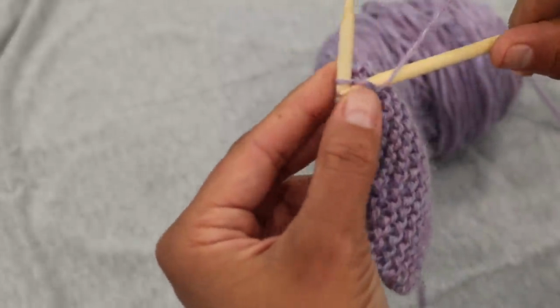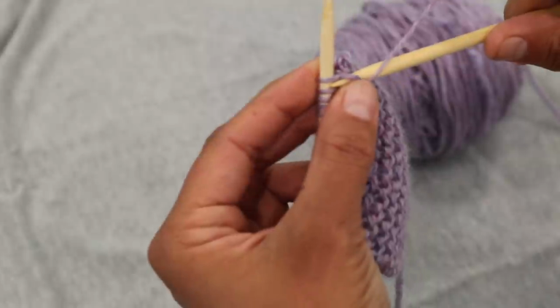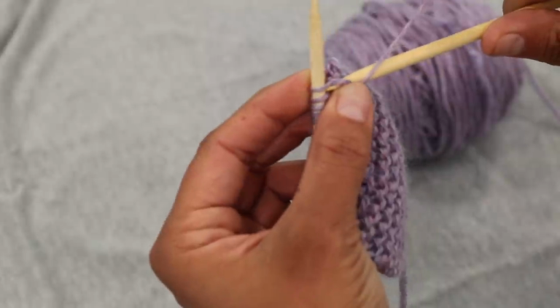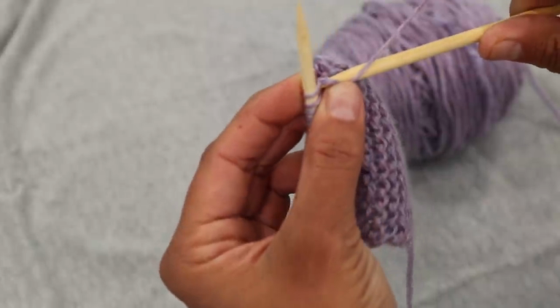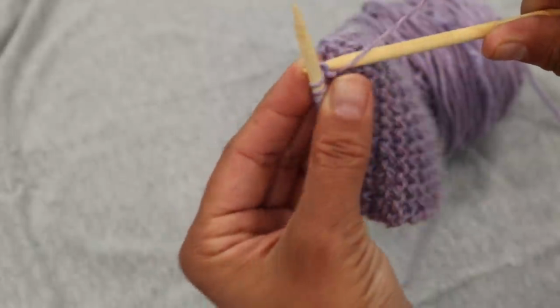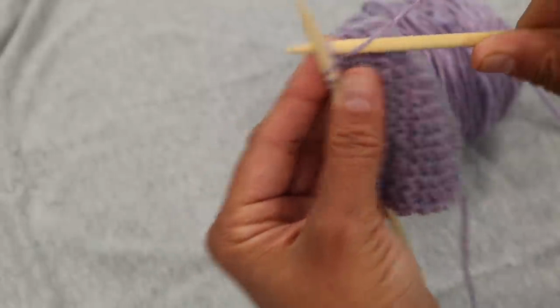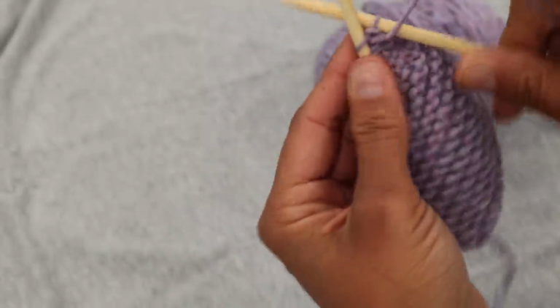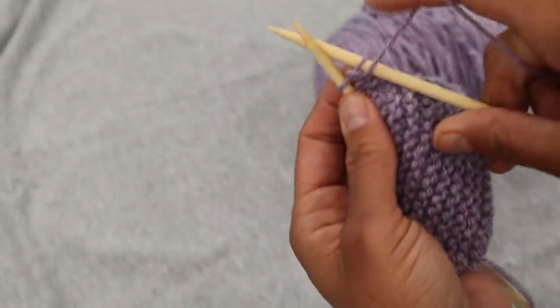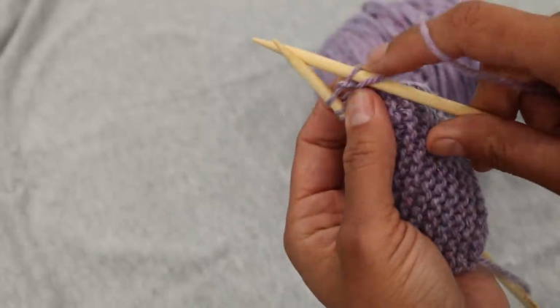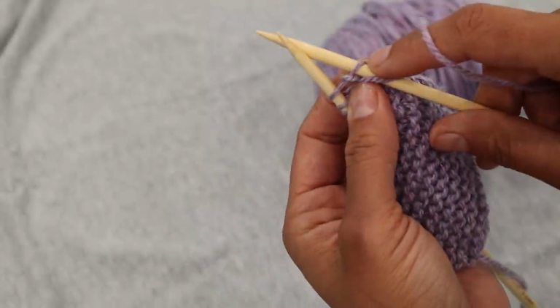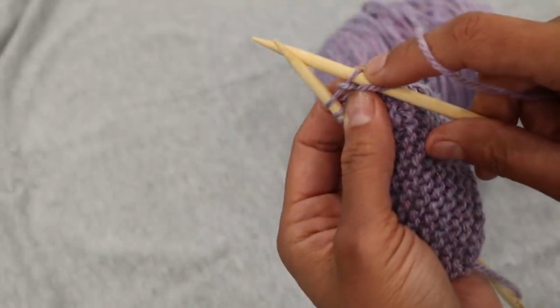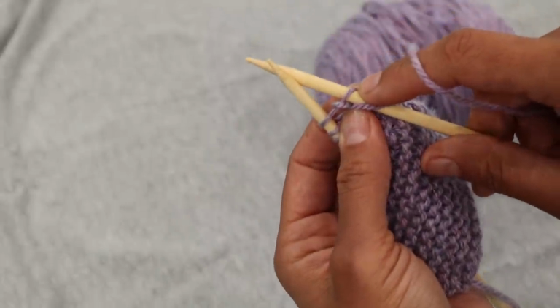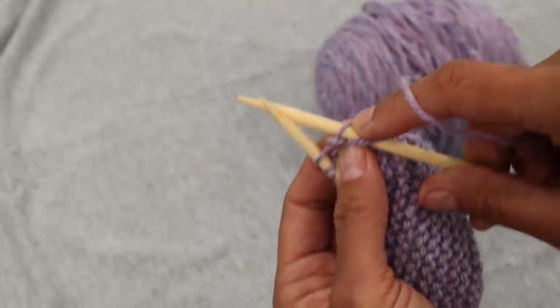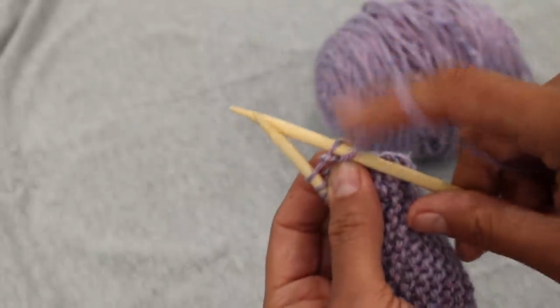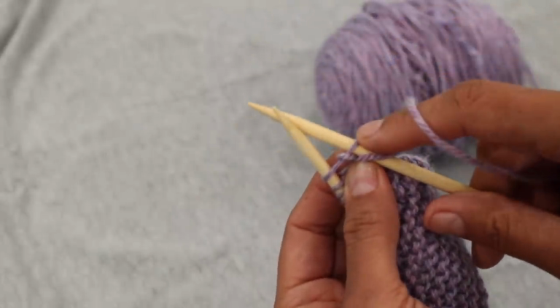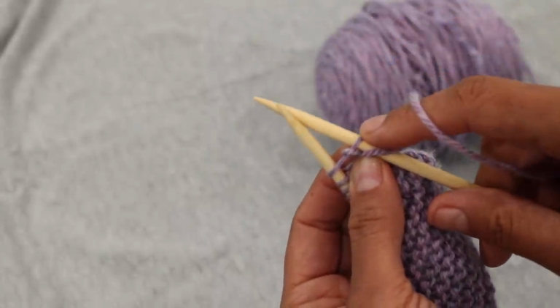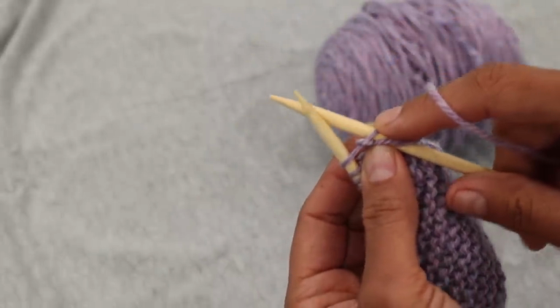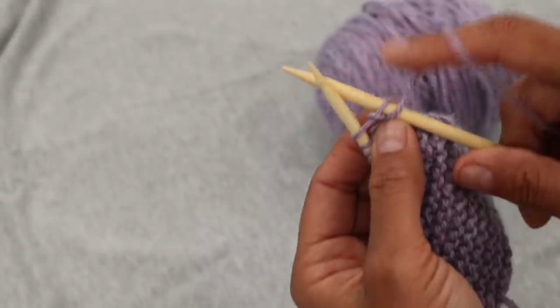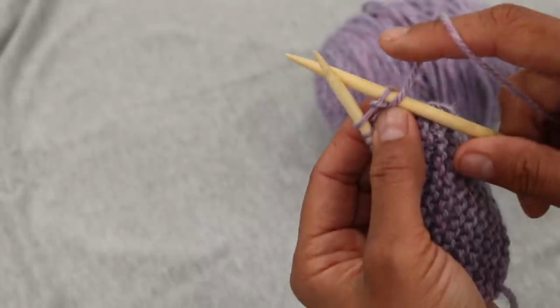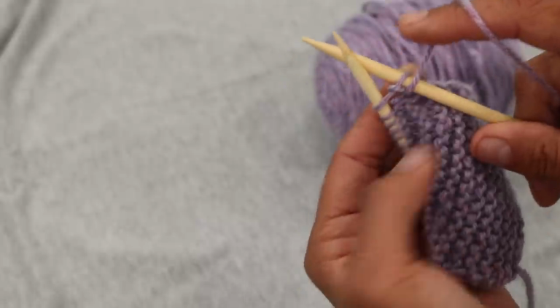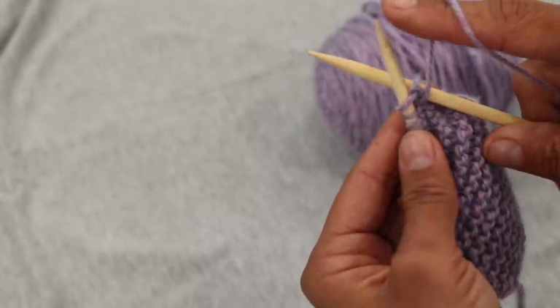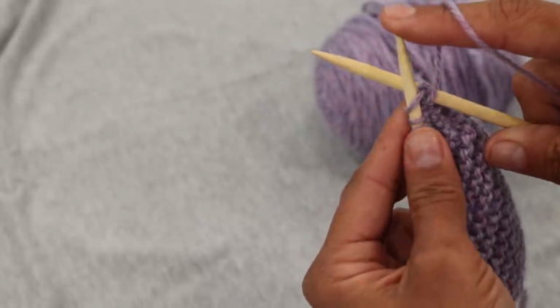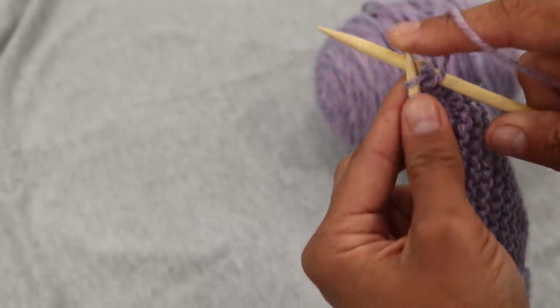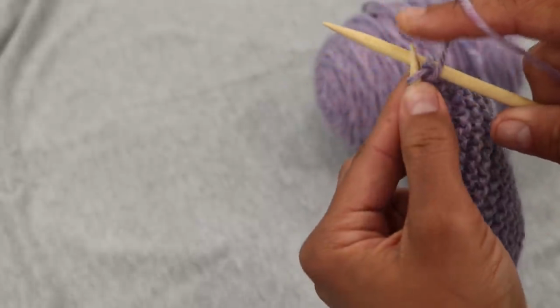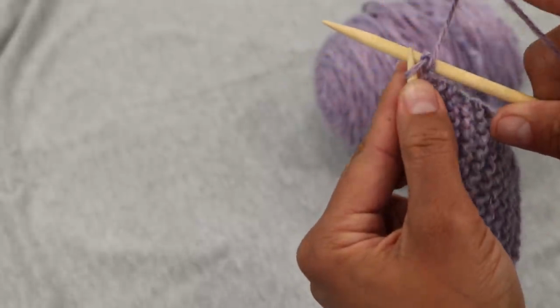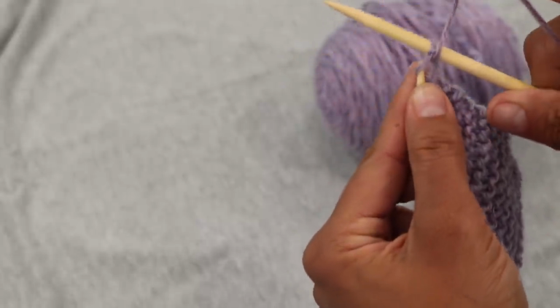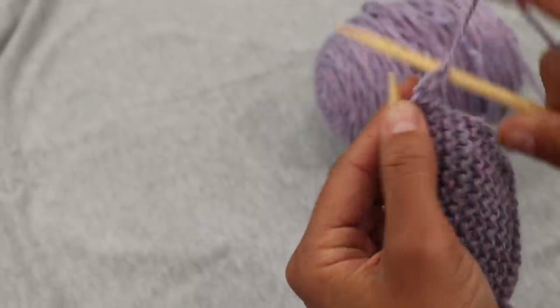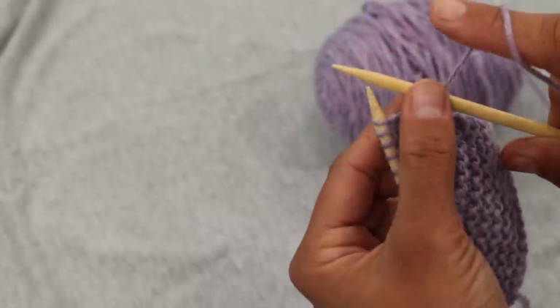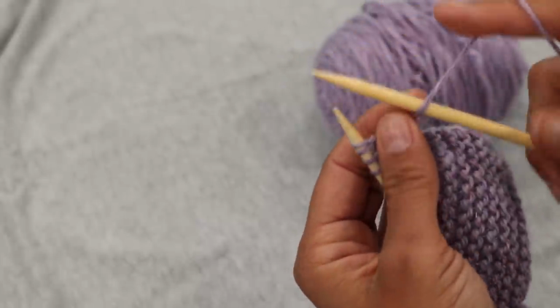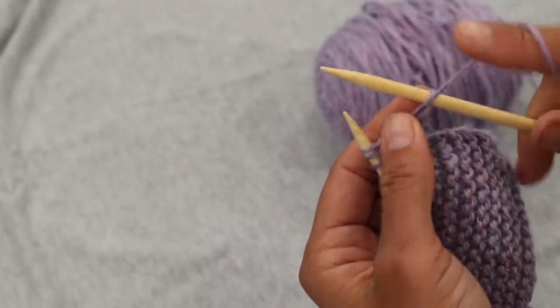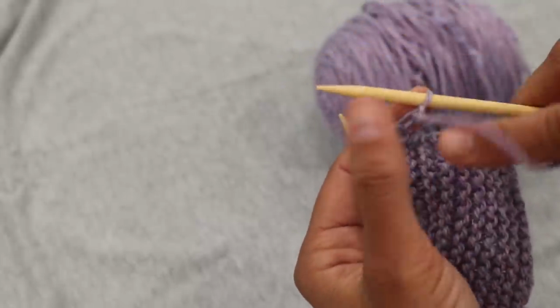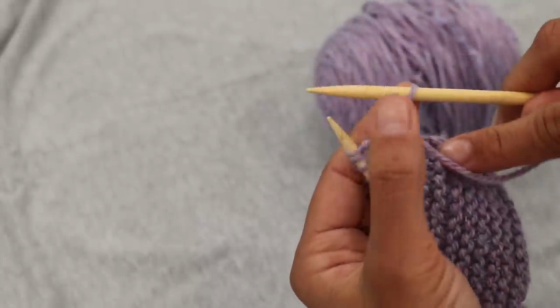Then we're going to wrap the yarn around the needle that is in front, closest to you. And then we swipe, so we get this loop on the right hand needle — that's how you work the stitch — and then we need to slide it off of the left needle. So that's how you do the first one.